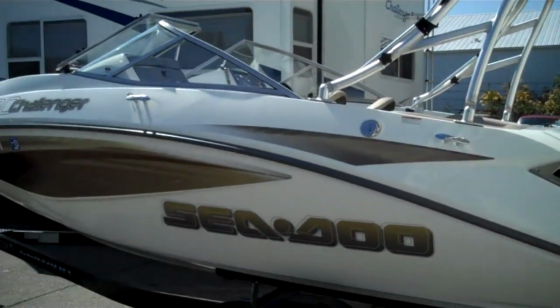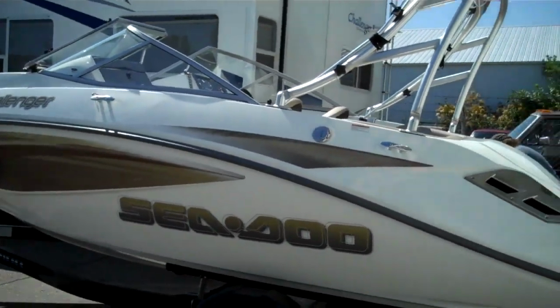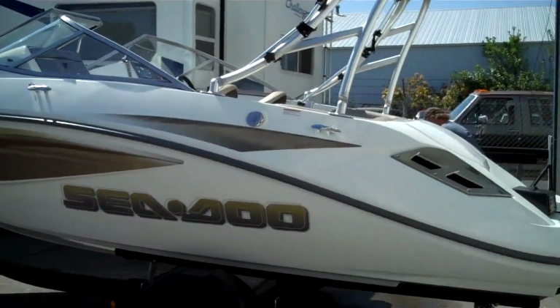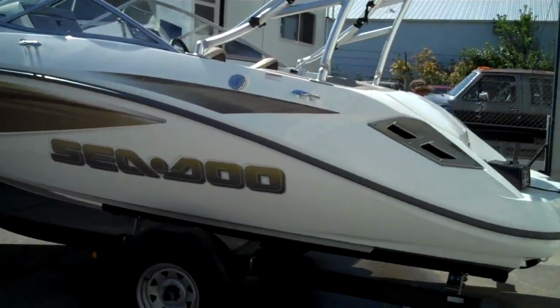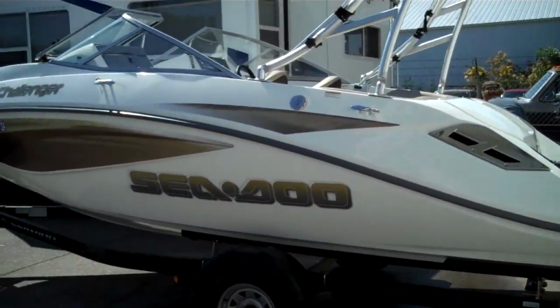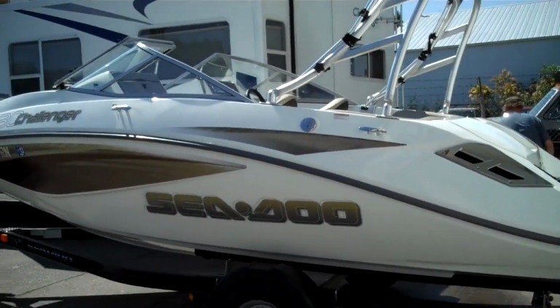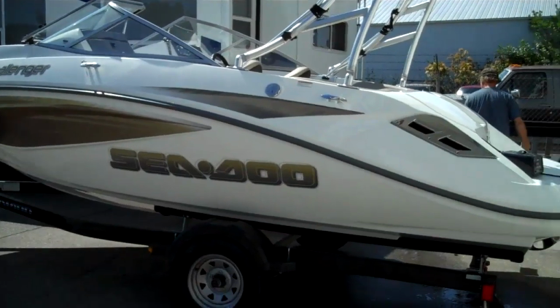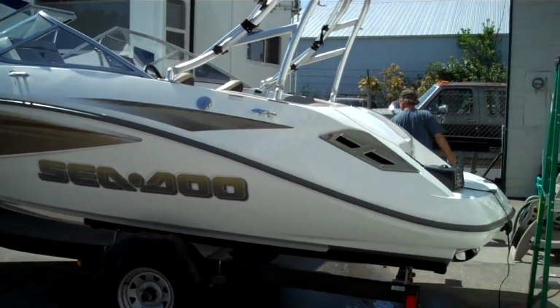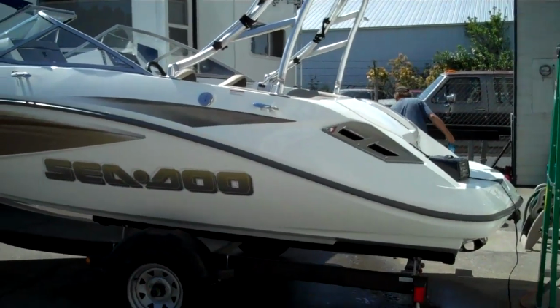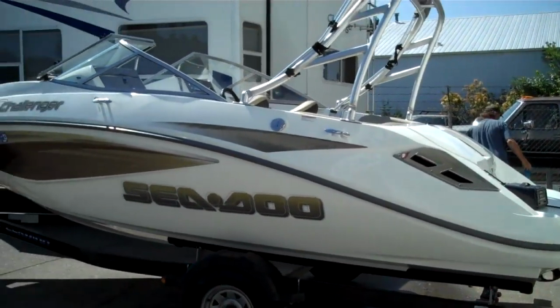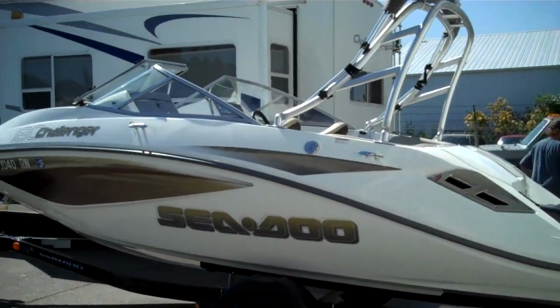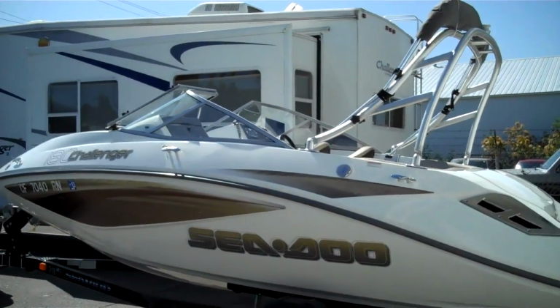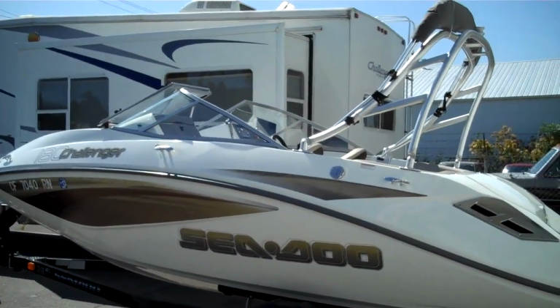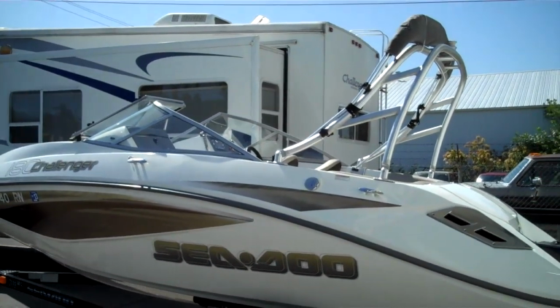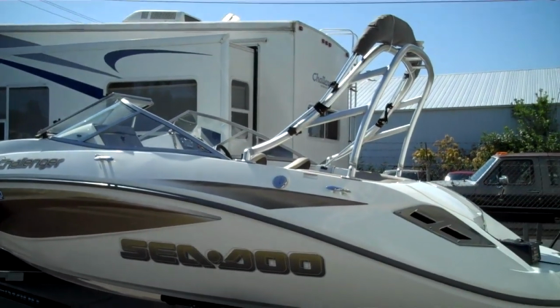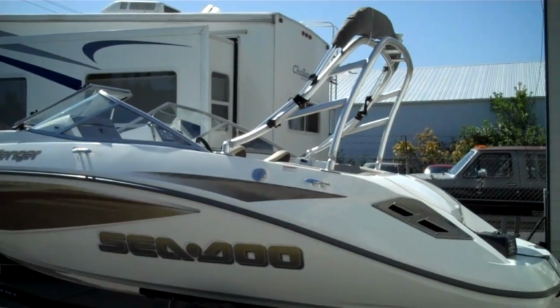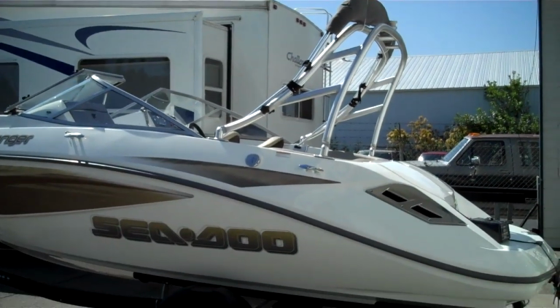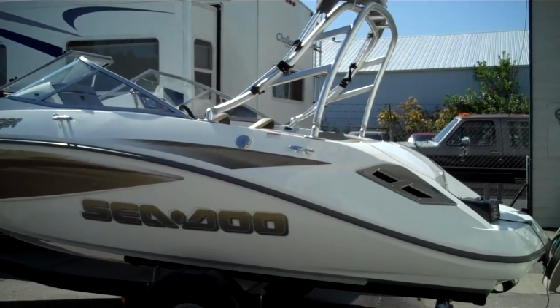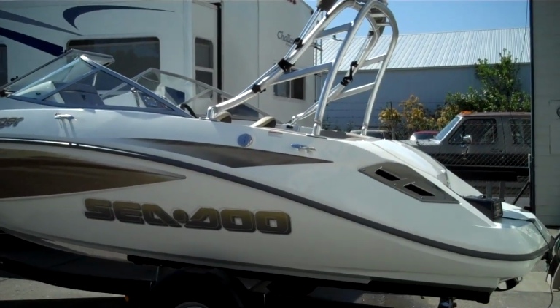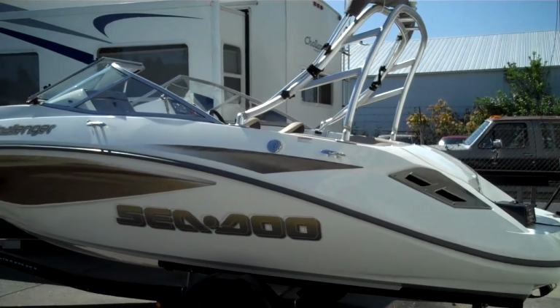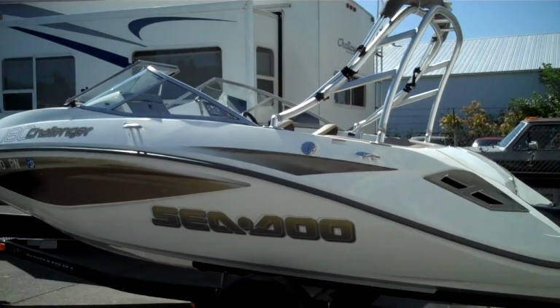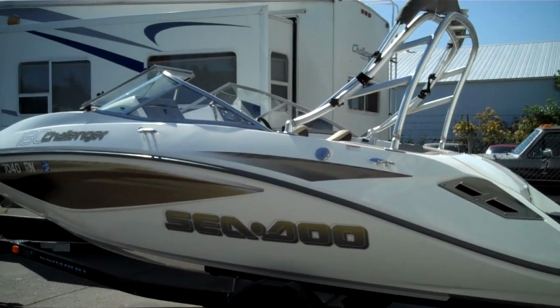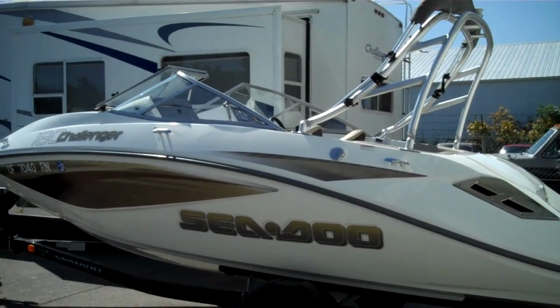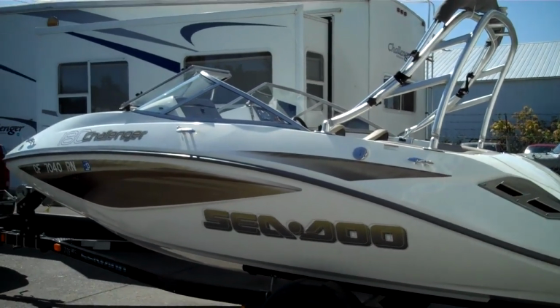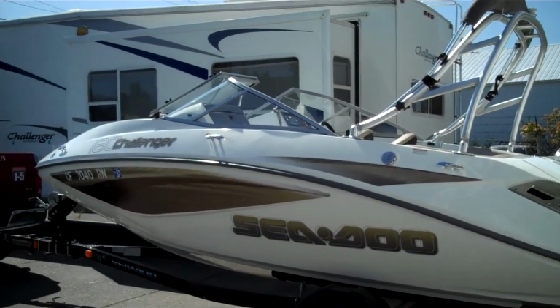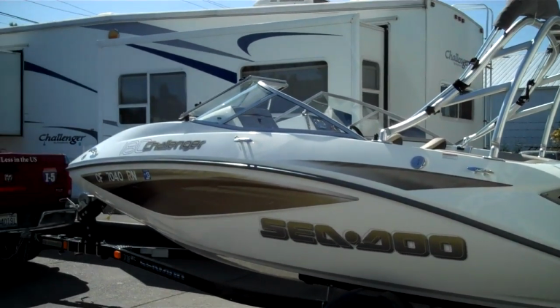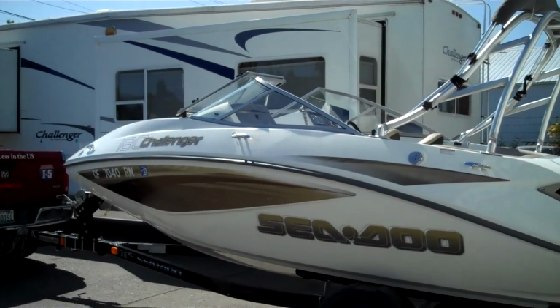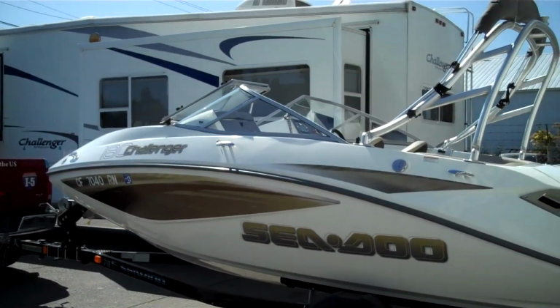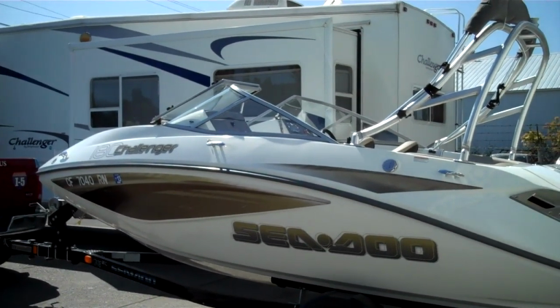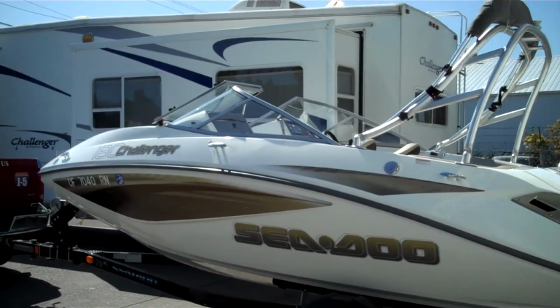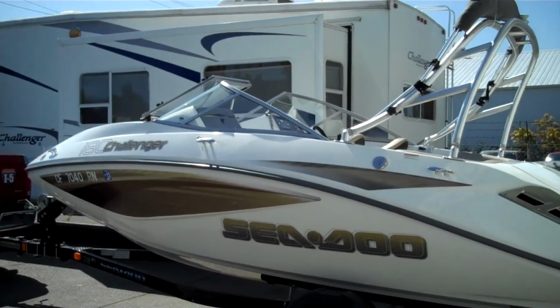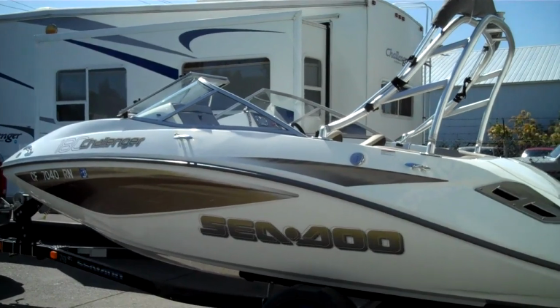Proof is in the pudding. We sea trial every boat that we sell — we spend at least an hour on them. There's zero to do on this fresh arrival. It's an '07 Sea-Doo Challenger 180, so 18 foot.